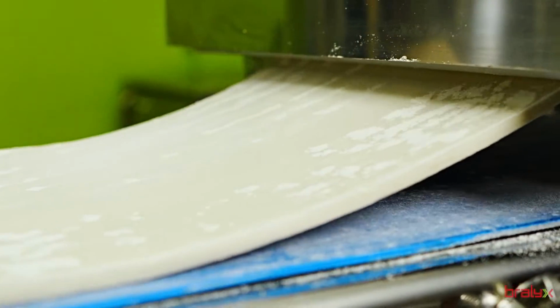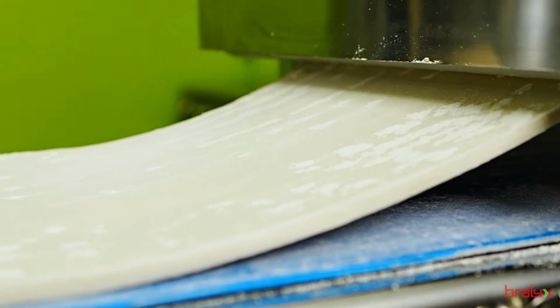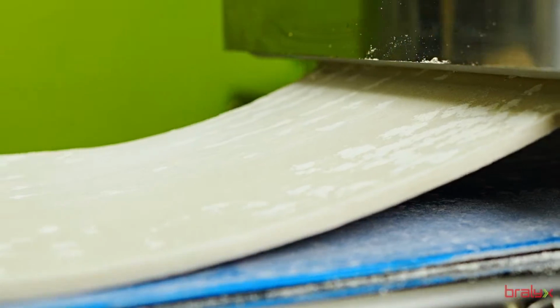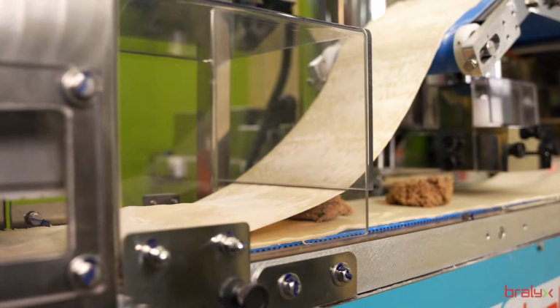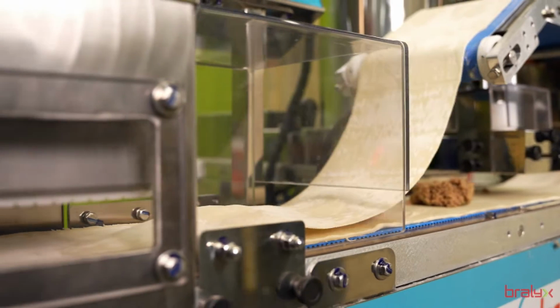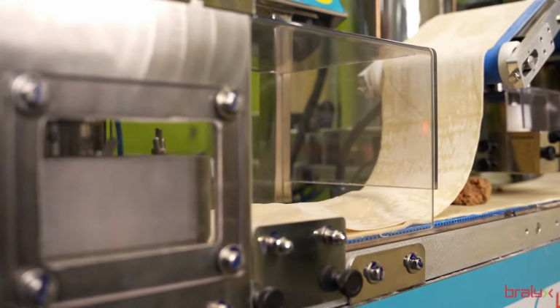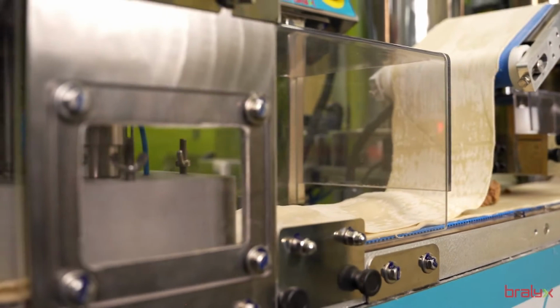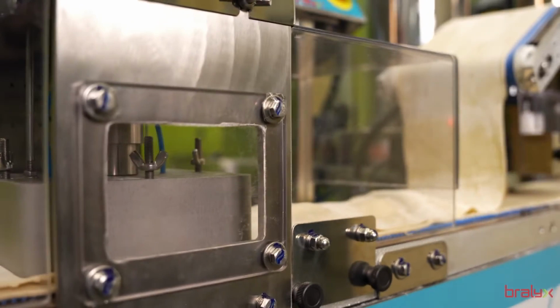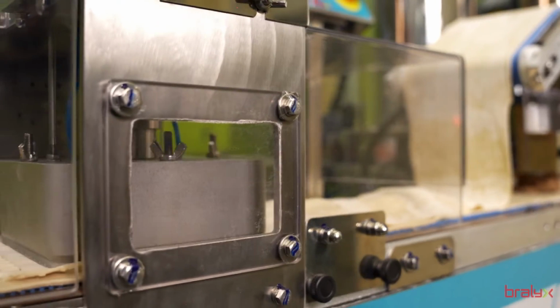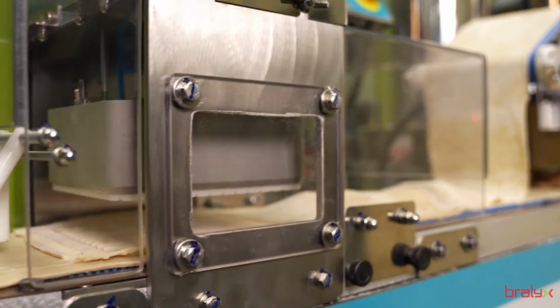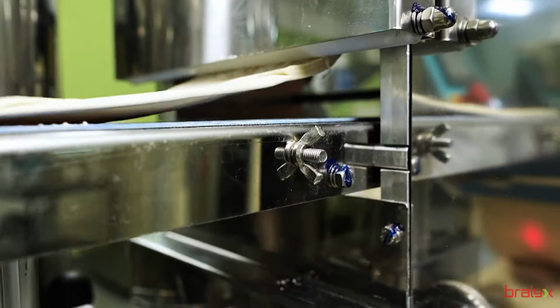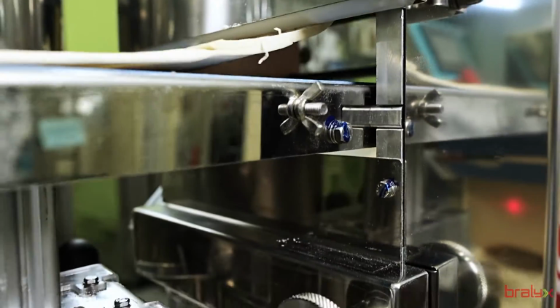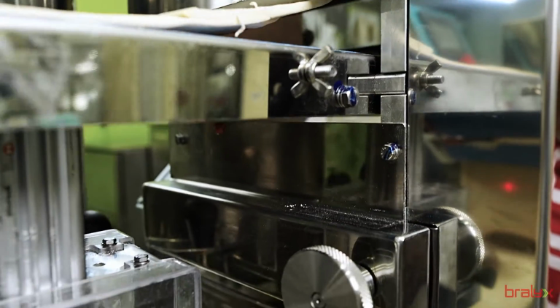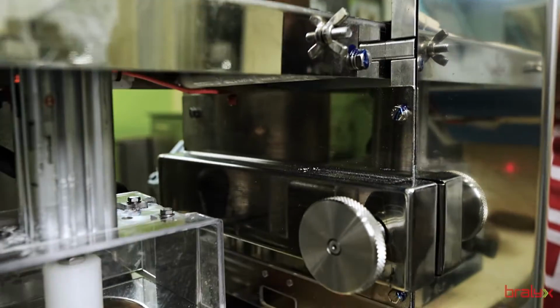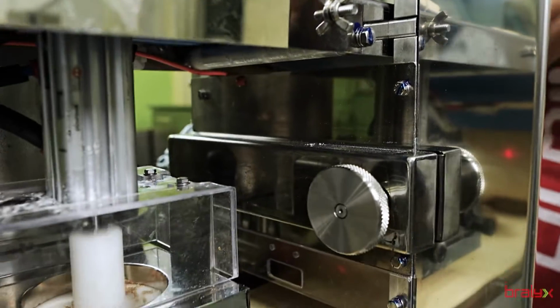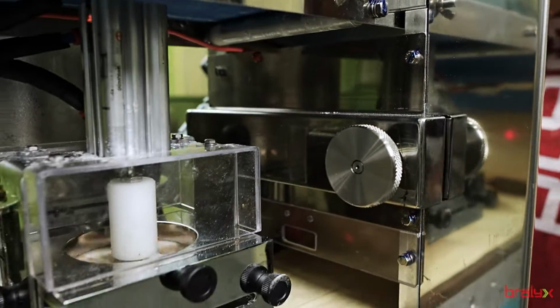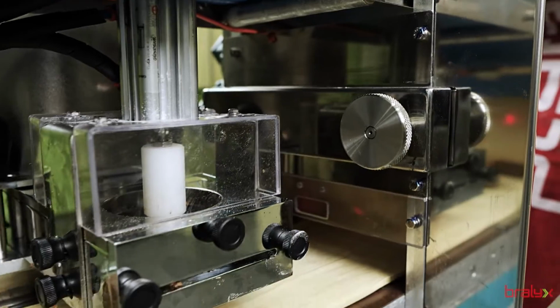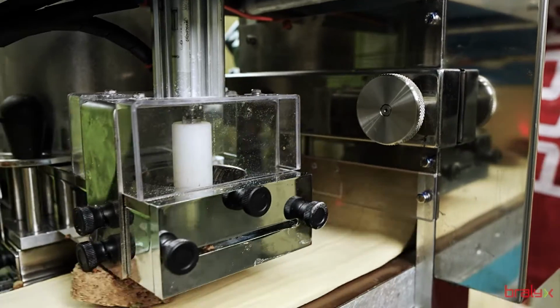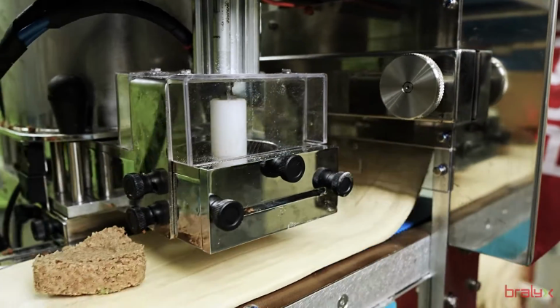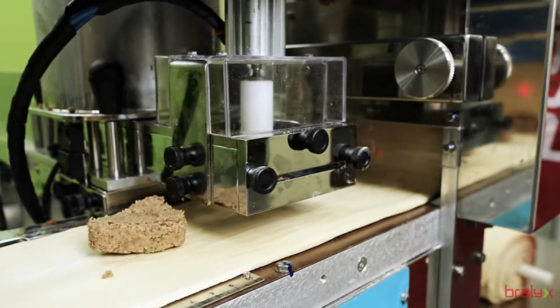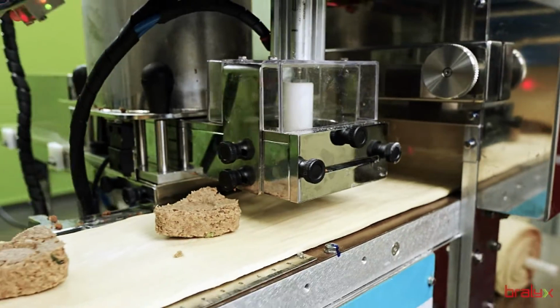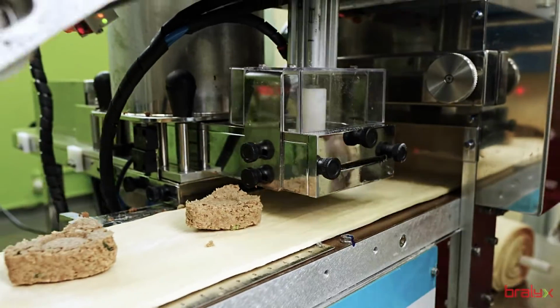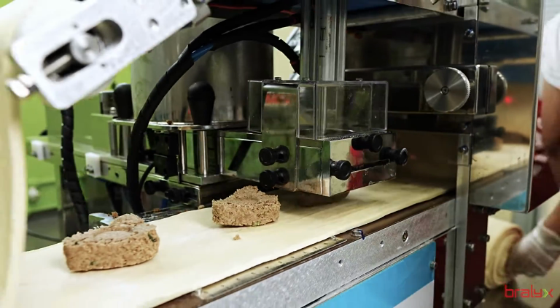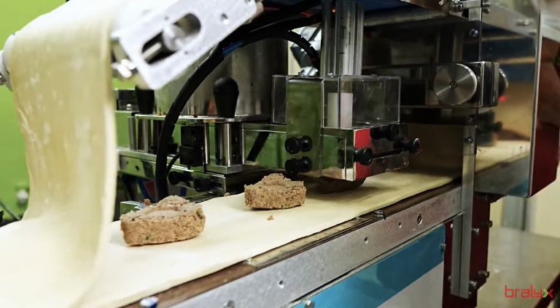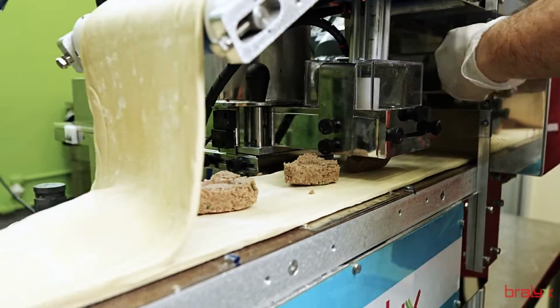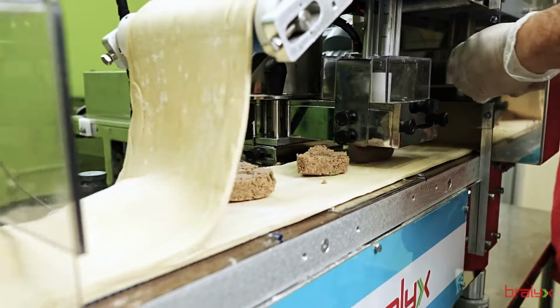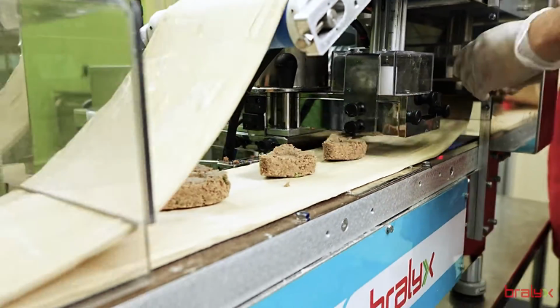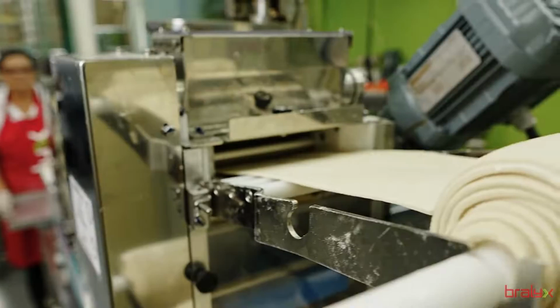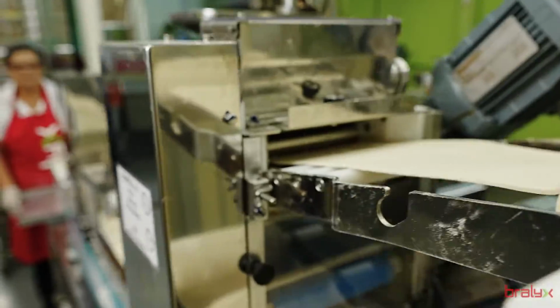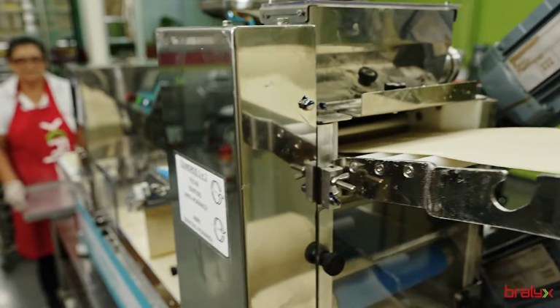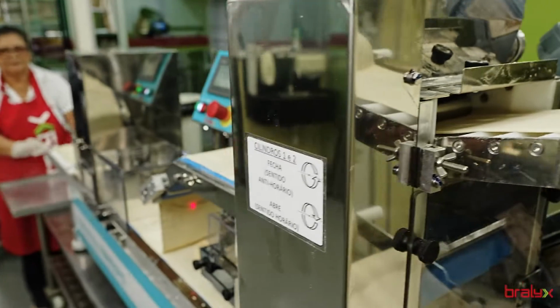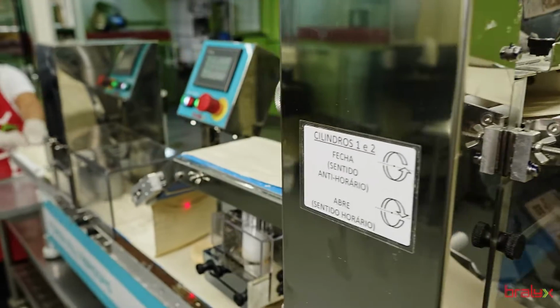The Formix Multi-Dough can work with a wide variety of laminatable doughs, from fermented to non-fermented and even cooked ones. Imagine the diversity of products you can offer on your menu.